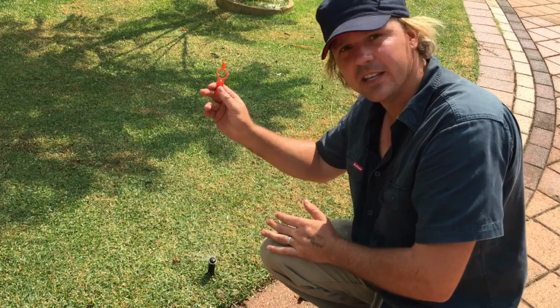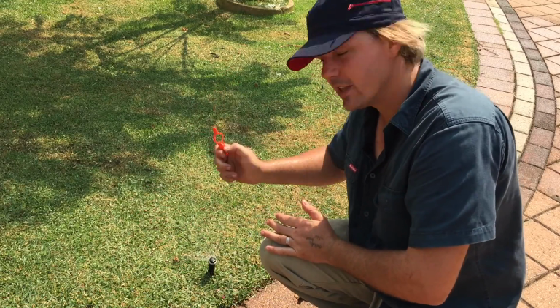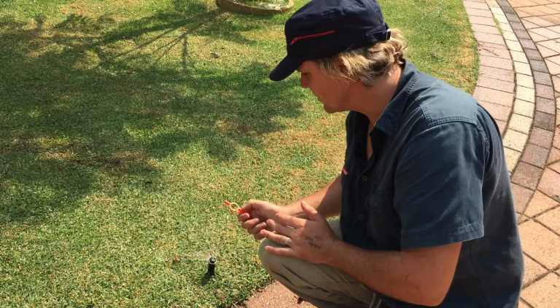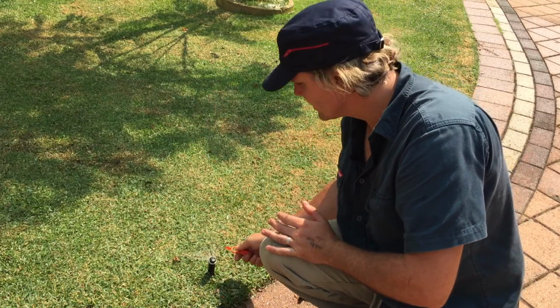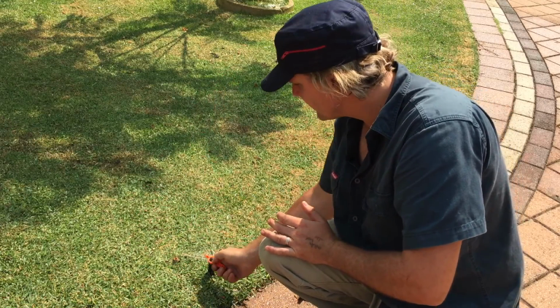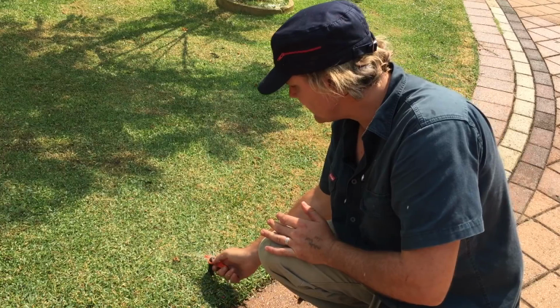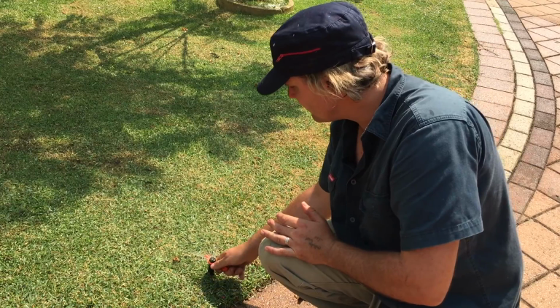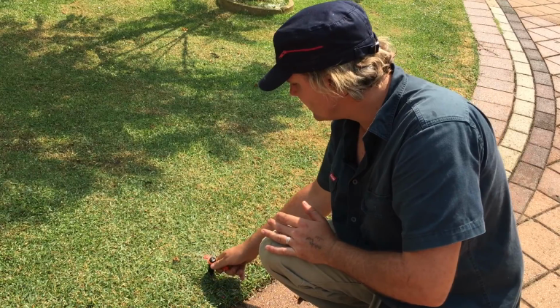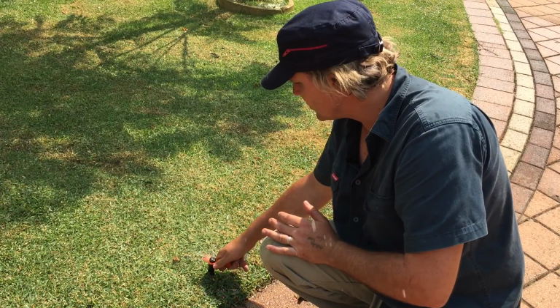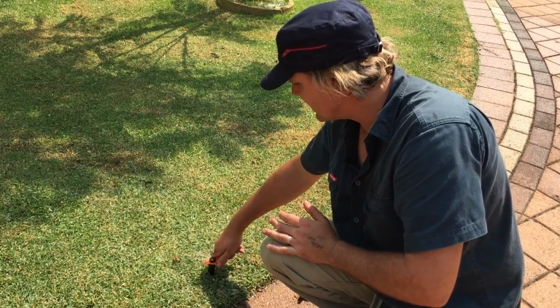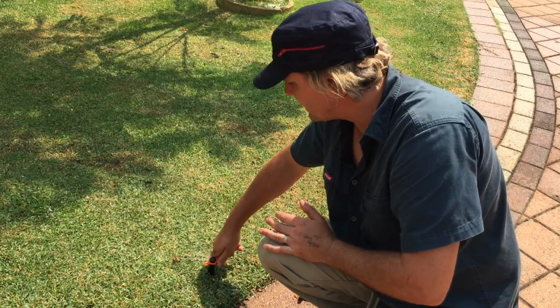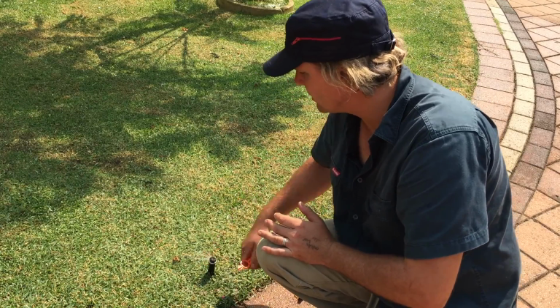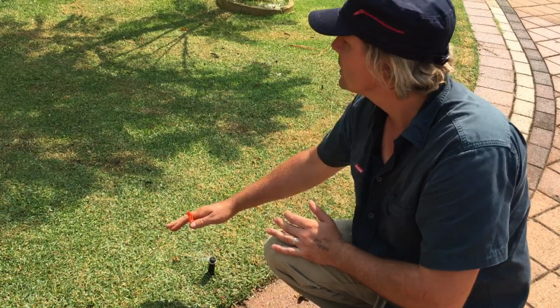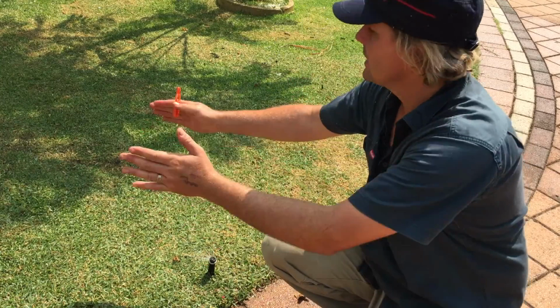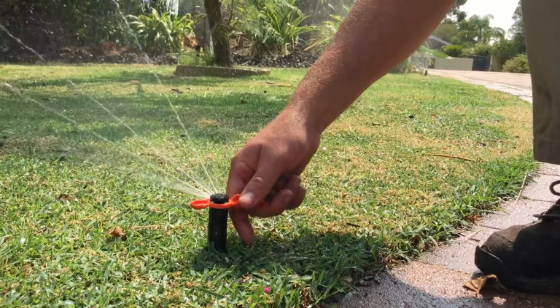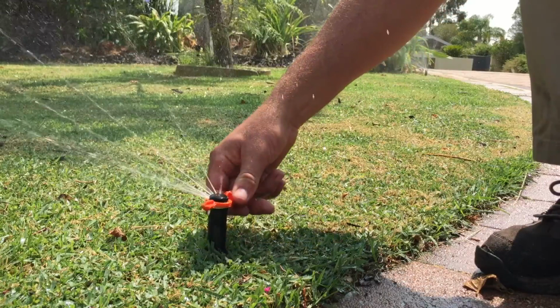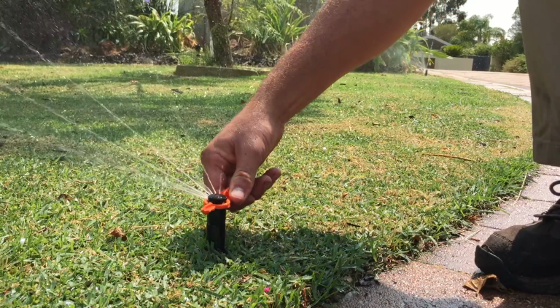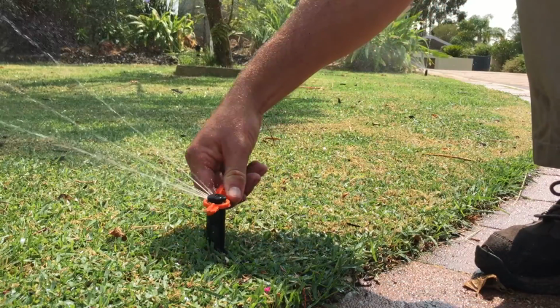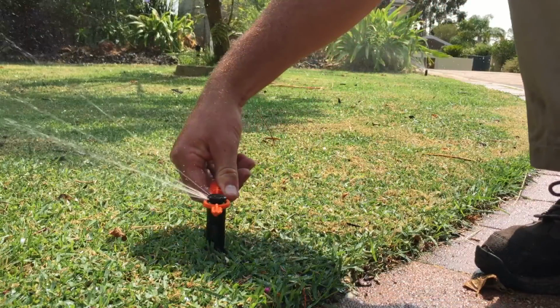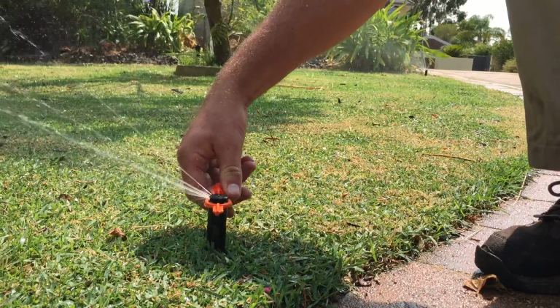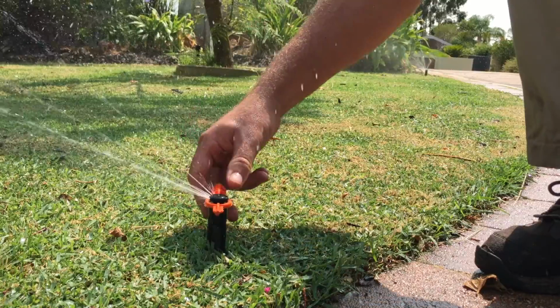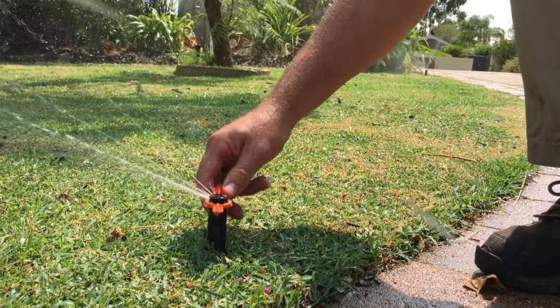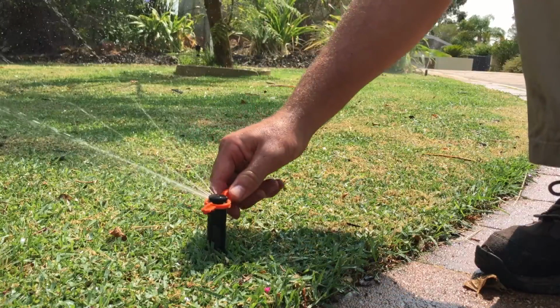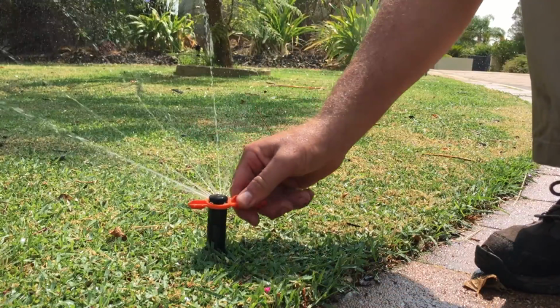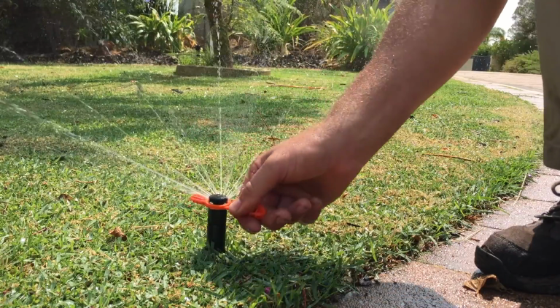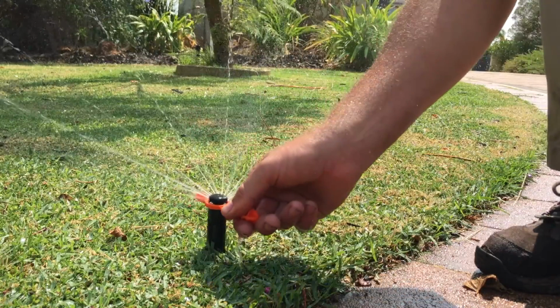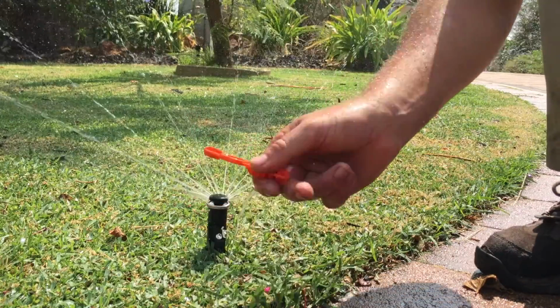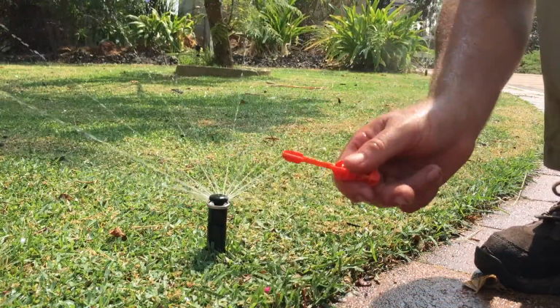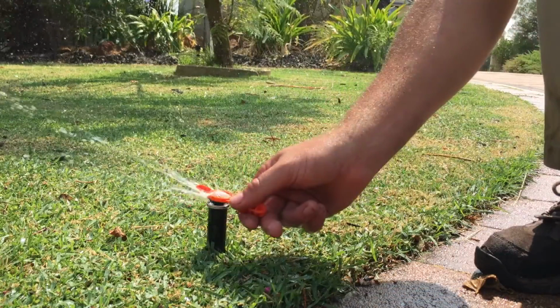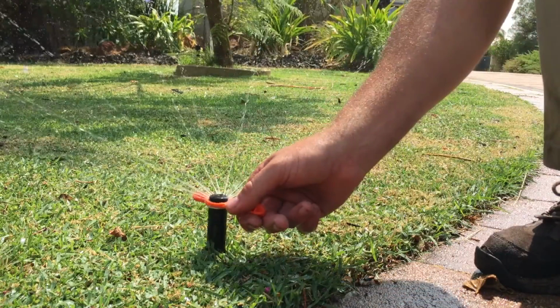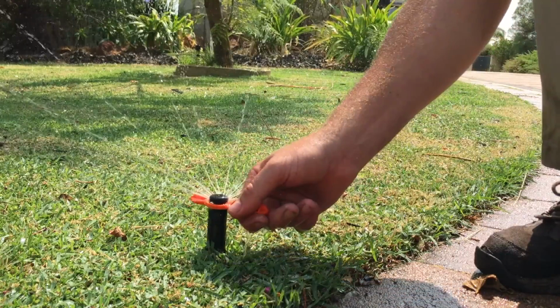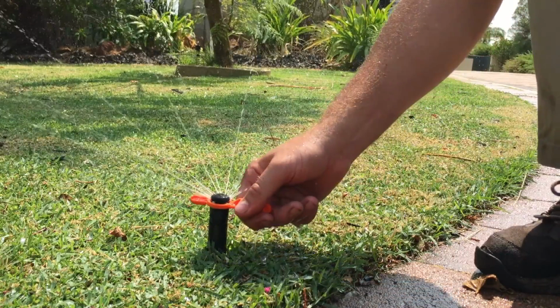You get one of these little tools and then you can adjust anything from that spraying a quarter circle all the way round to whatever radius you need.